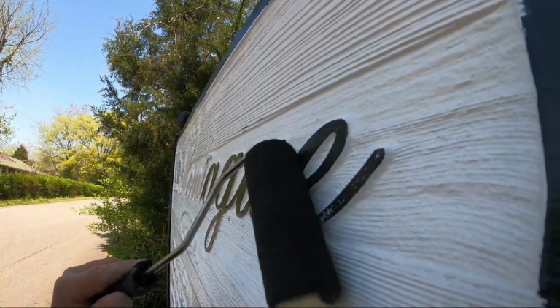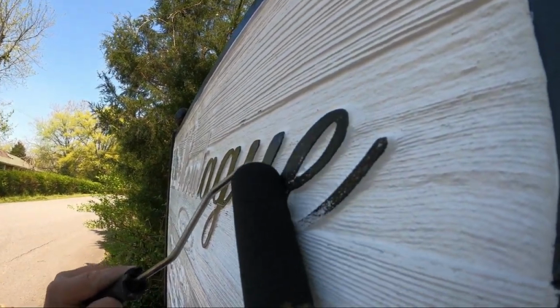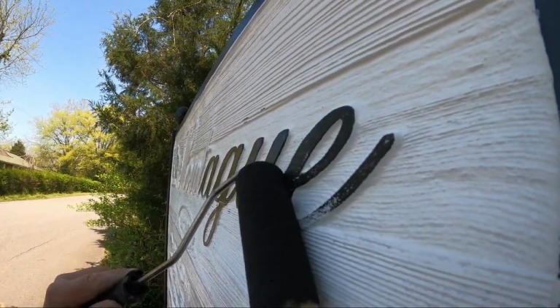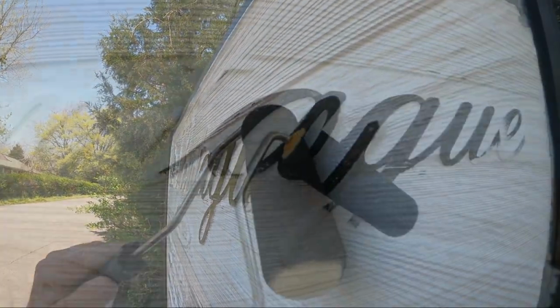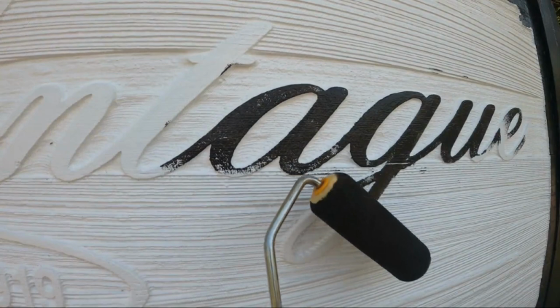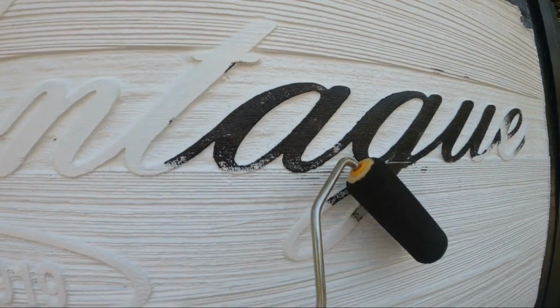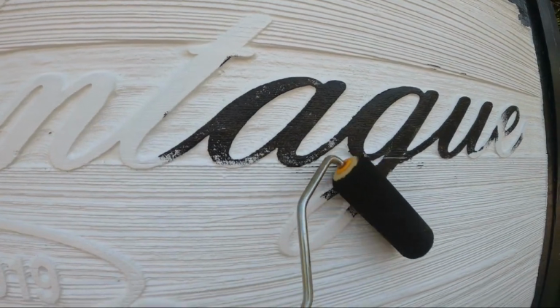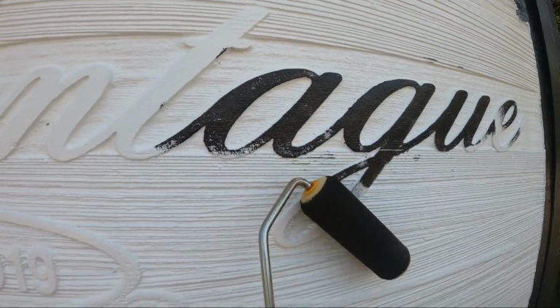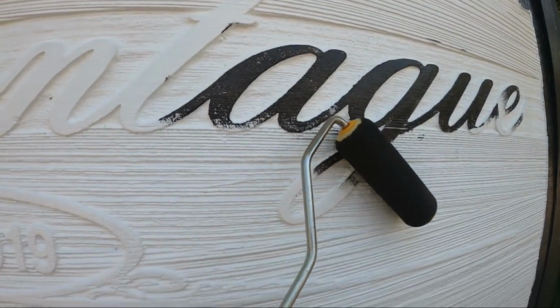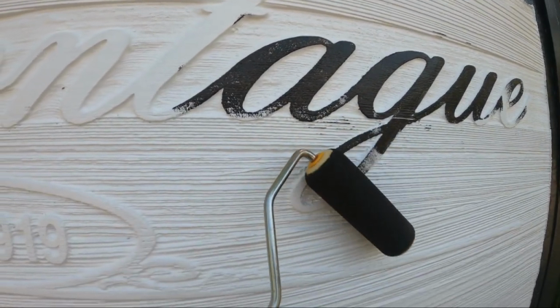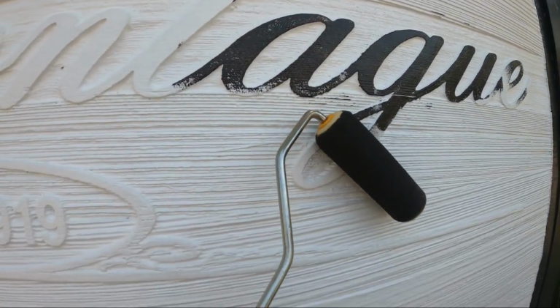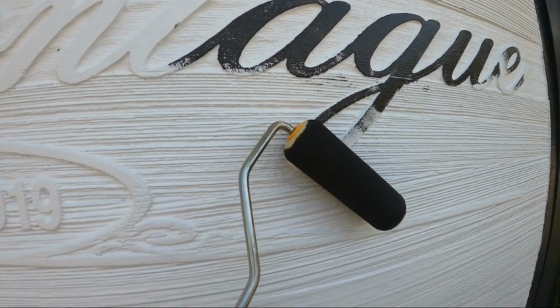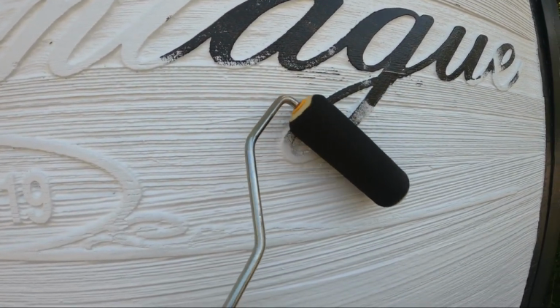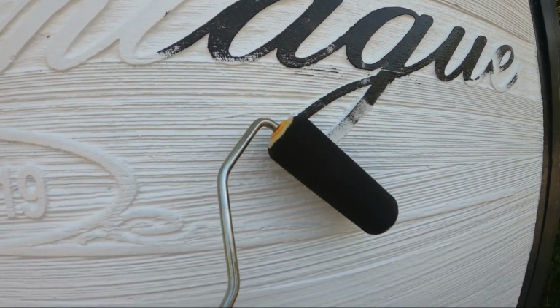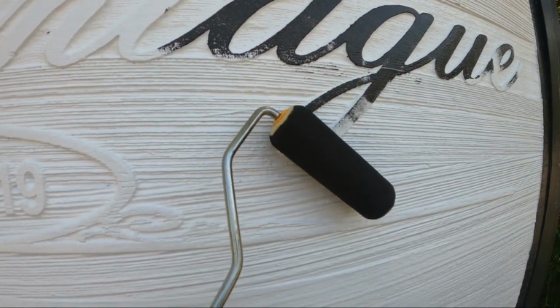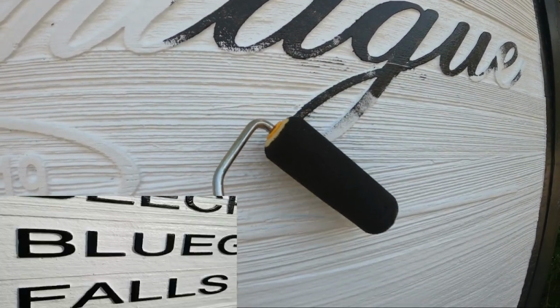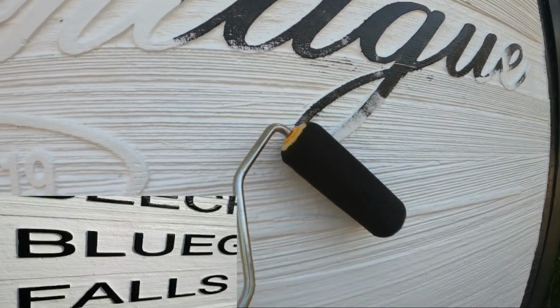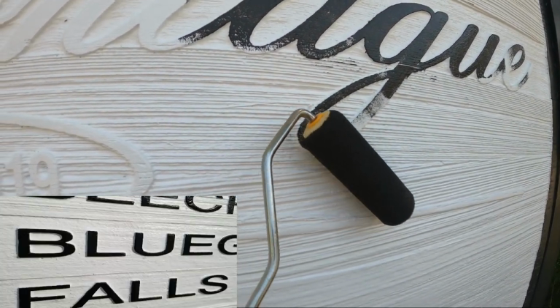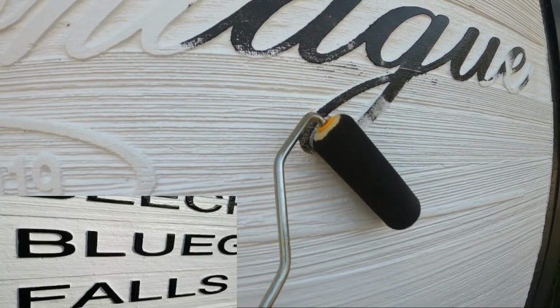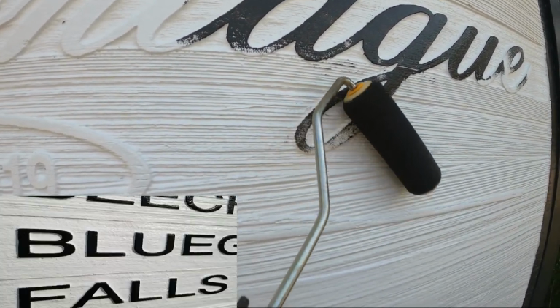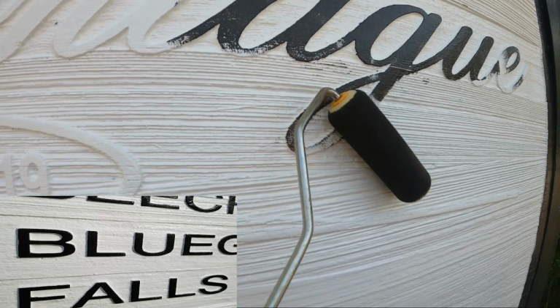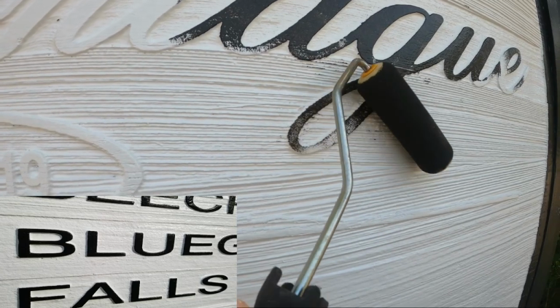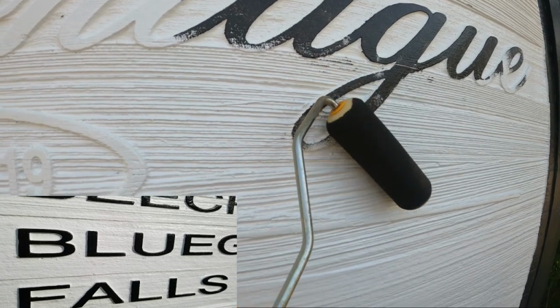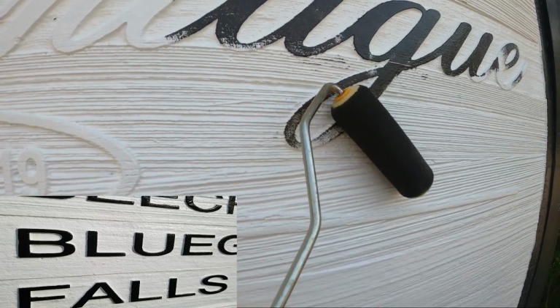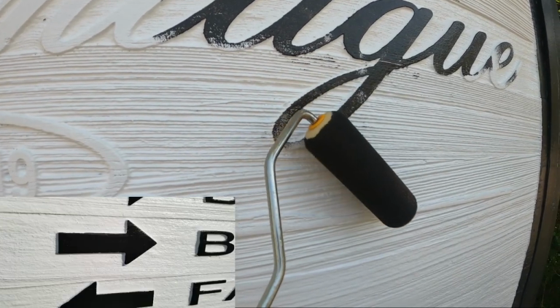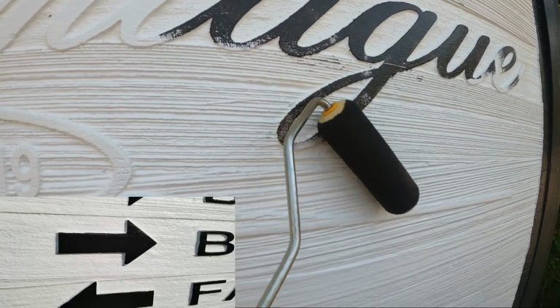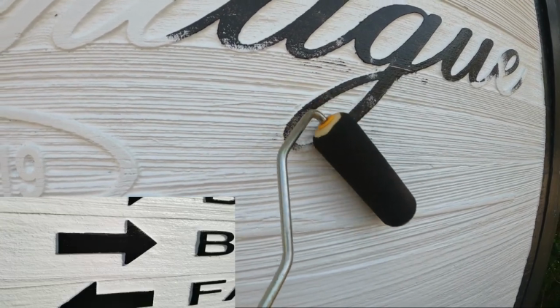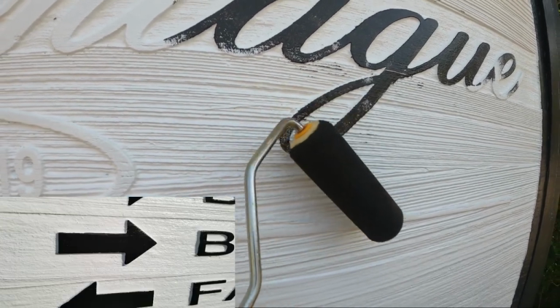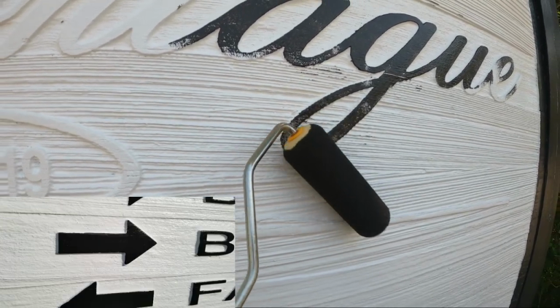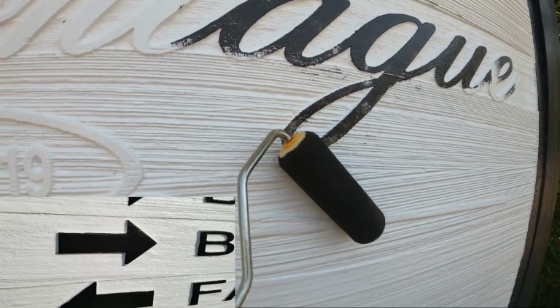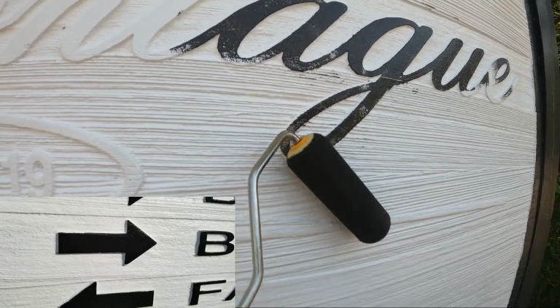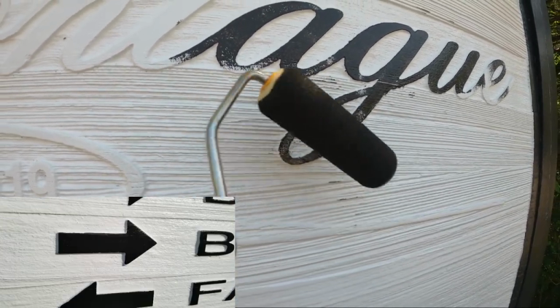For all the raised portions of the sign — the lettering, the lines, the arrows, and the tree — I used a foam roller. It's hard not to get paint on the background, but you just come in and touch that up later. You do the best you can on that.